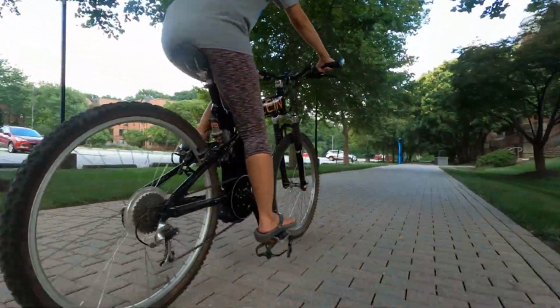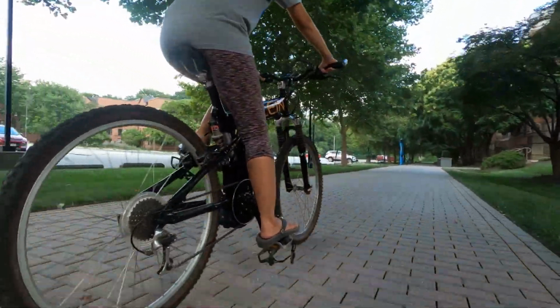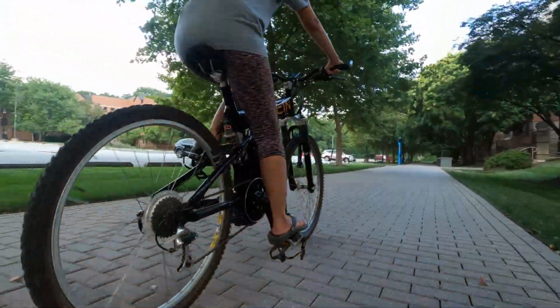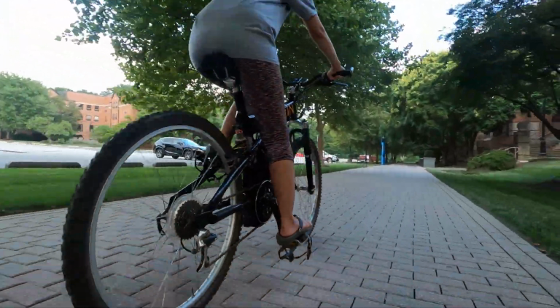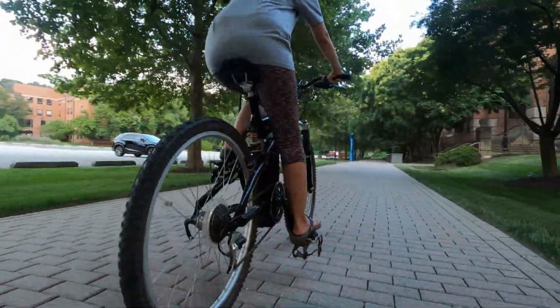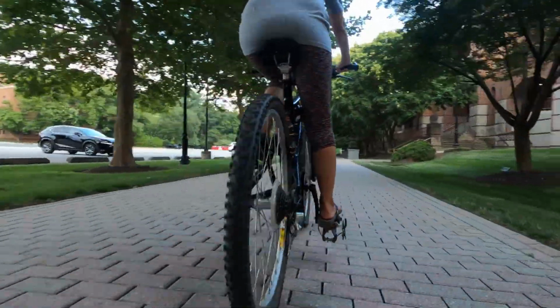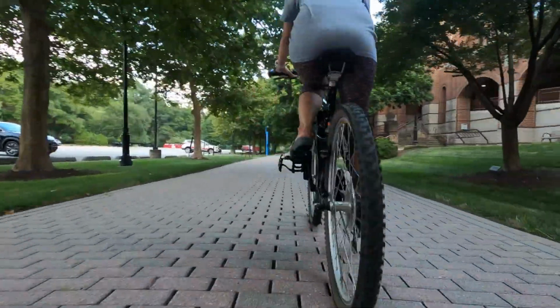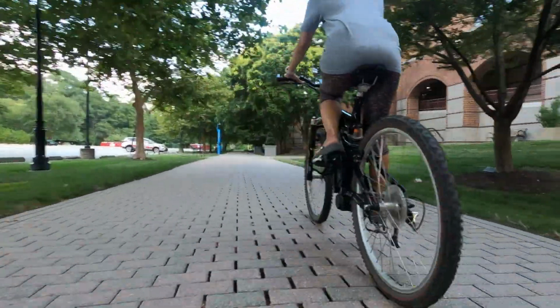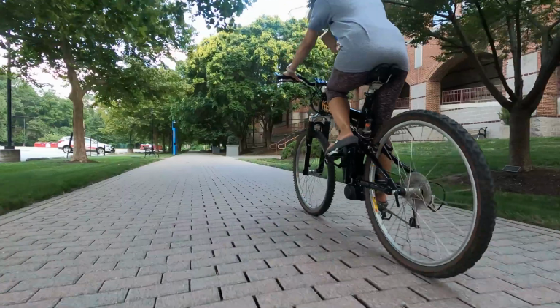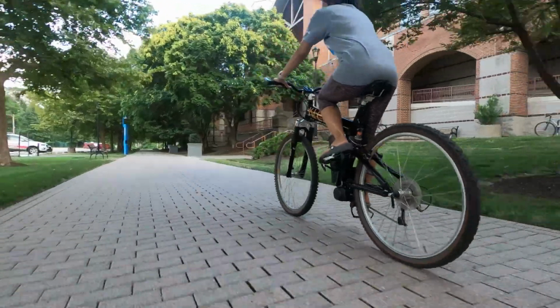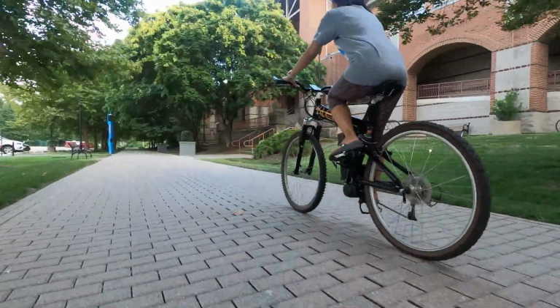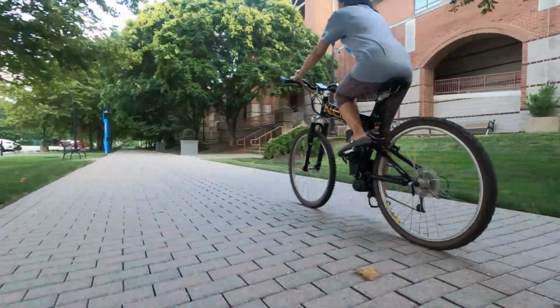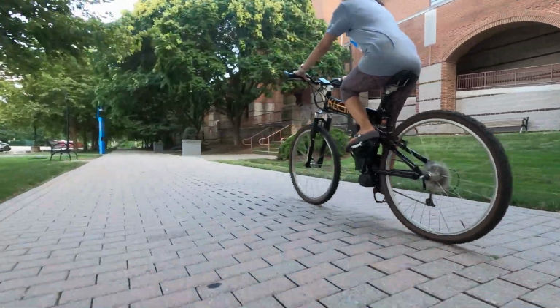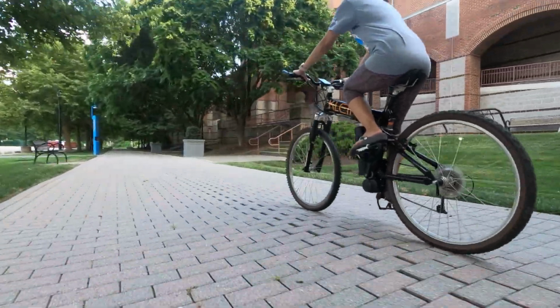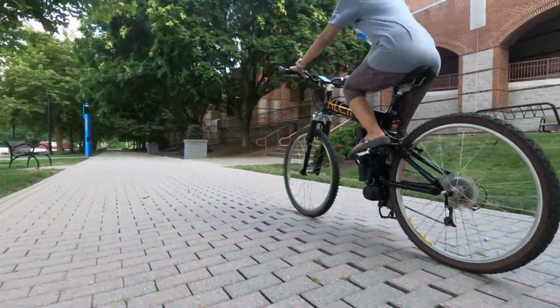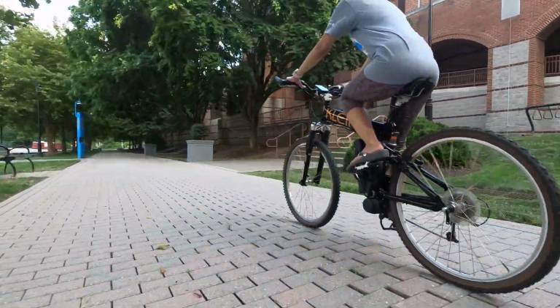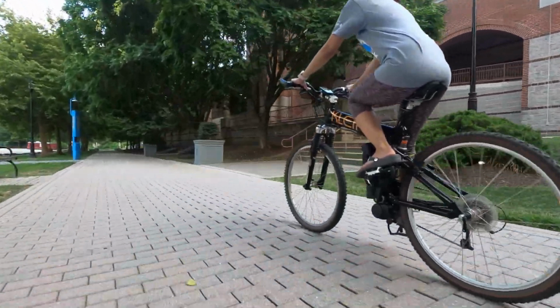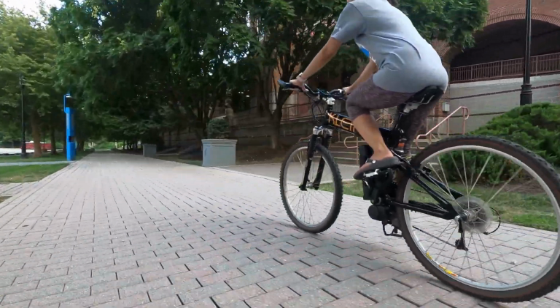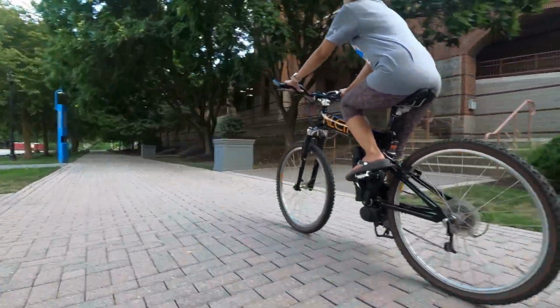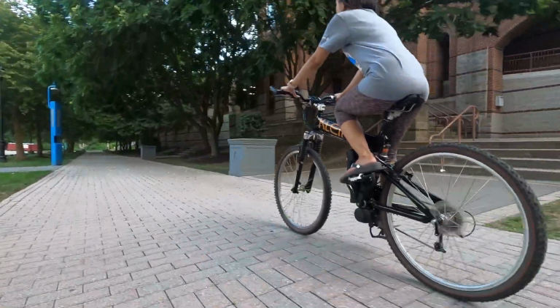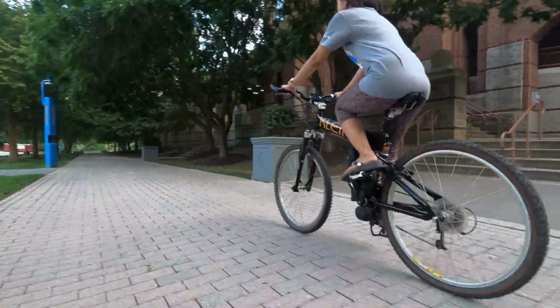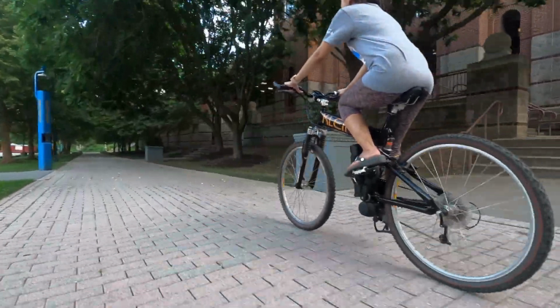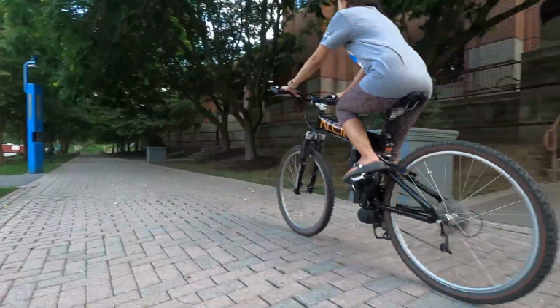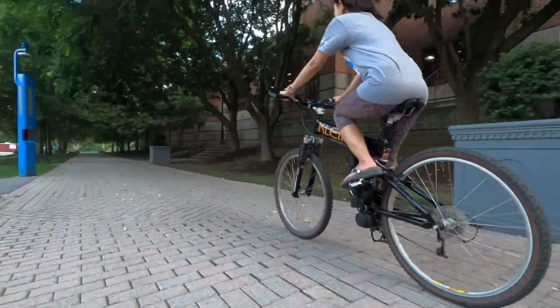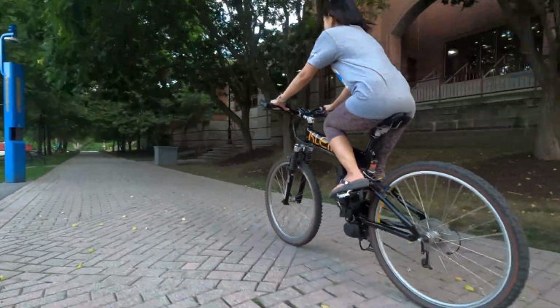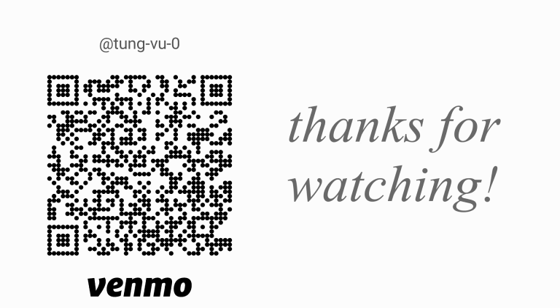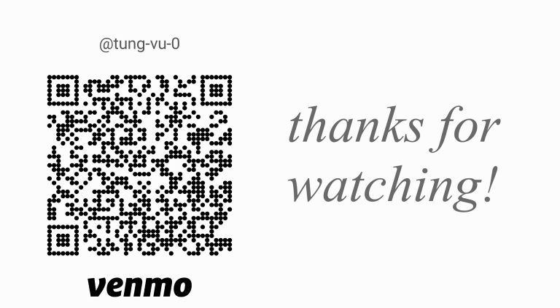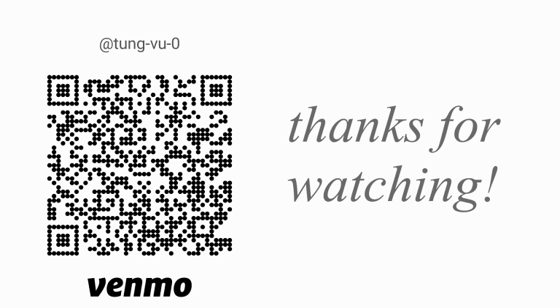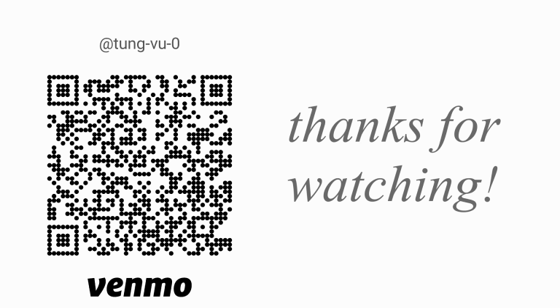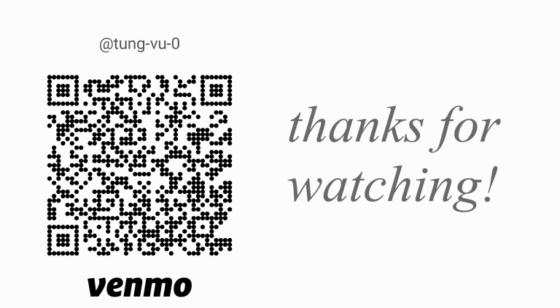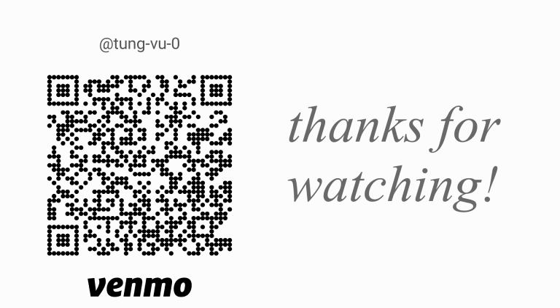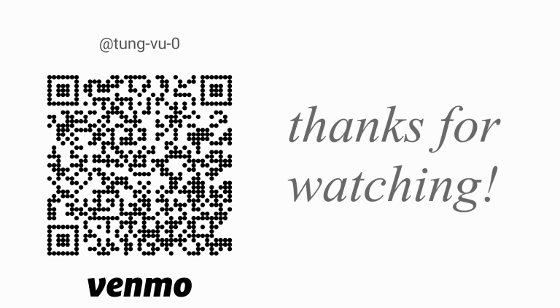Hopefully this video helps you on how to convert a normal bike into an e-bike. I really appreciate you guys subscribing to my channel, liking this video, and thanks for watching.